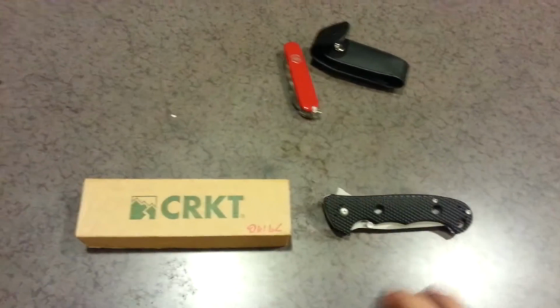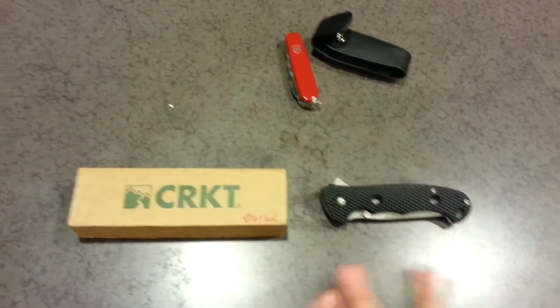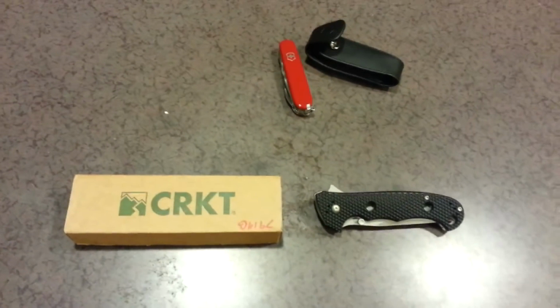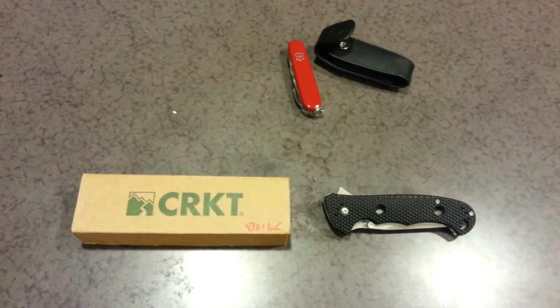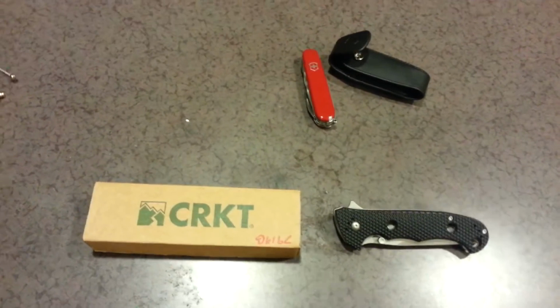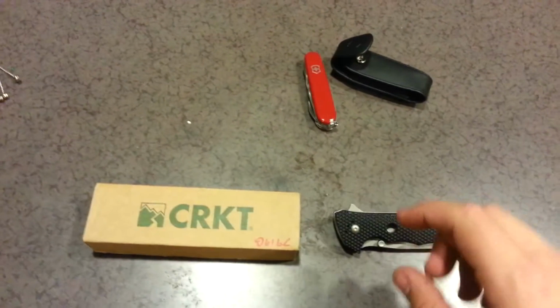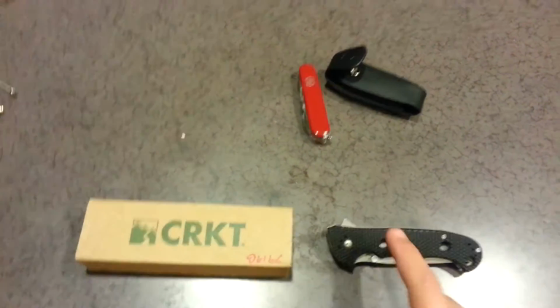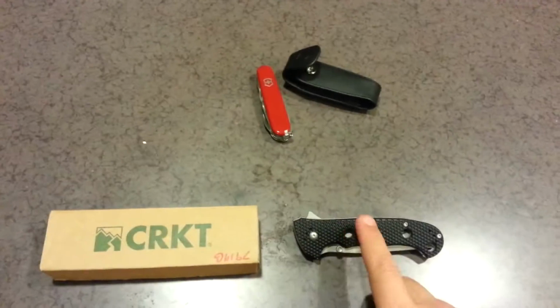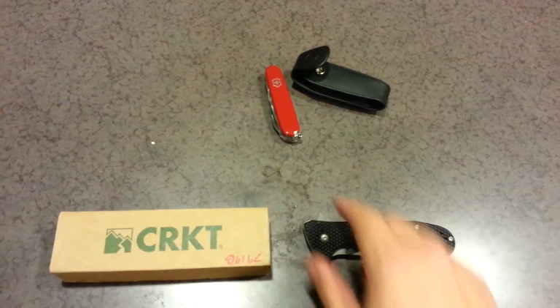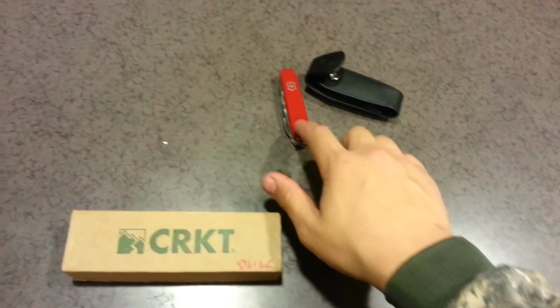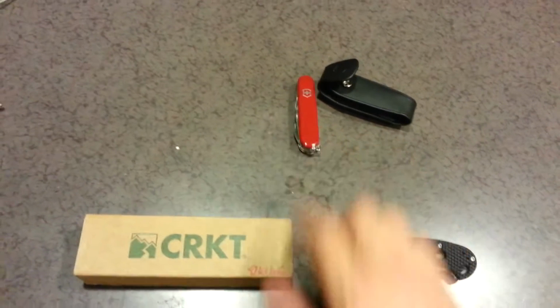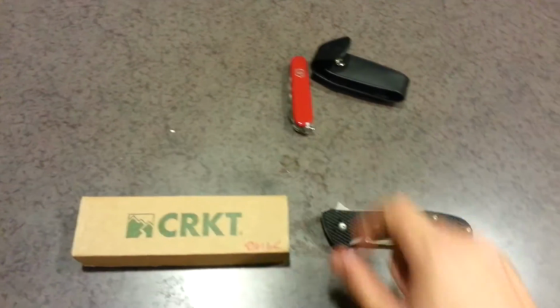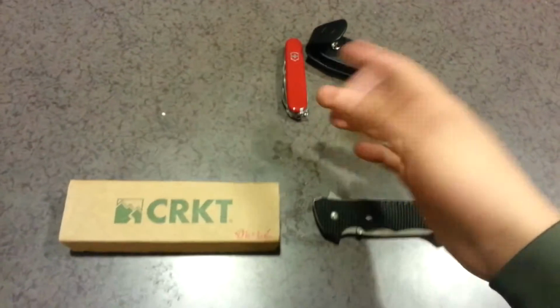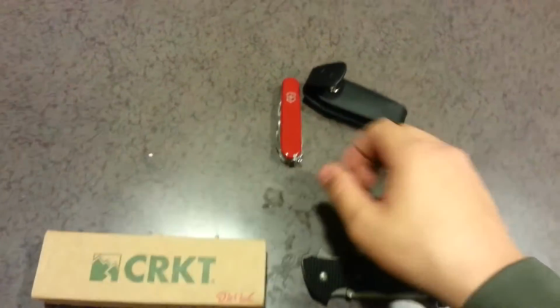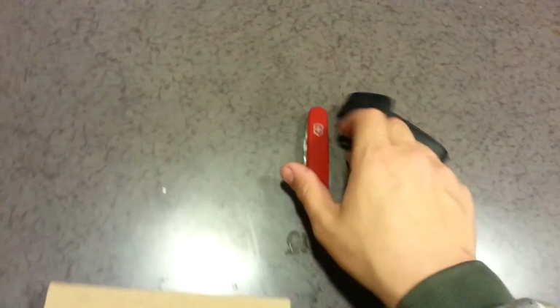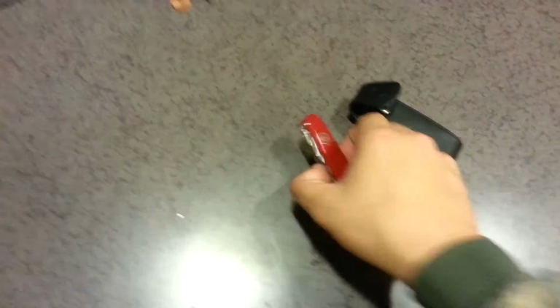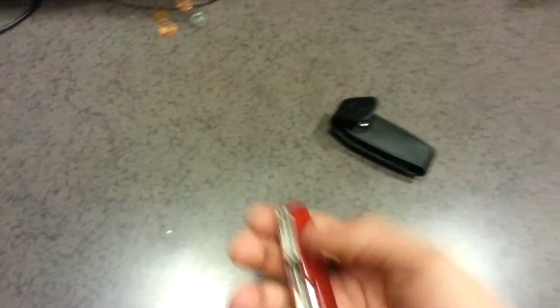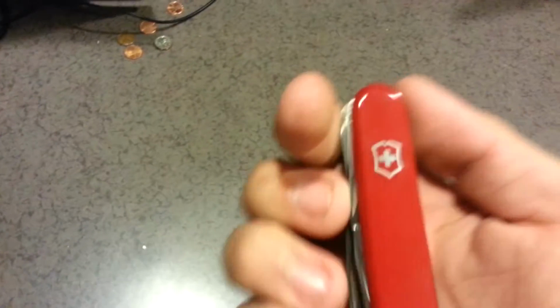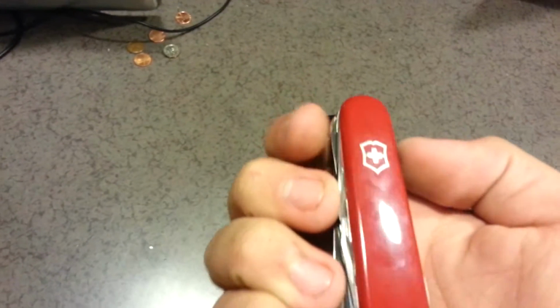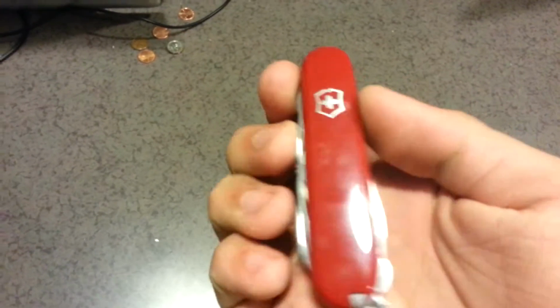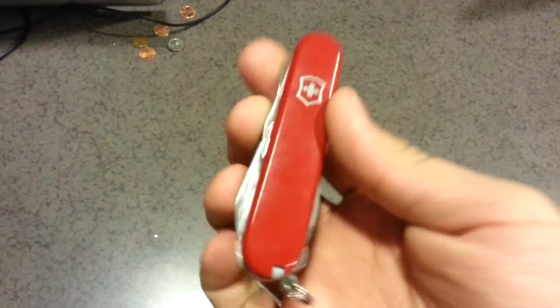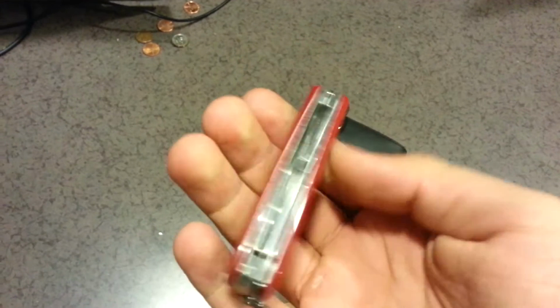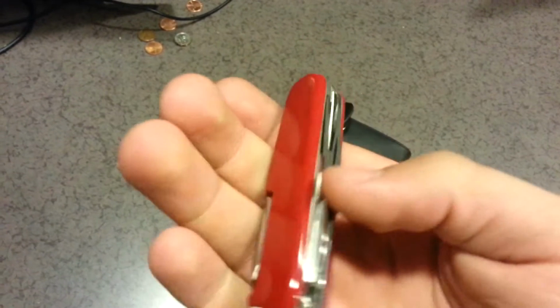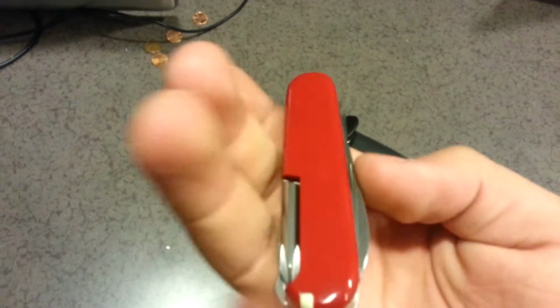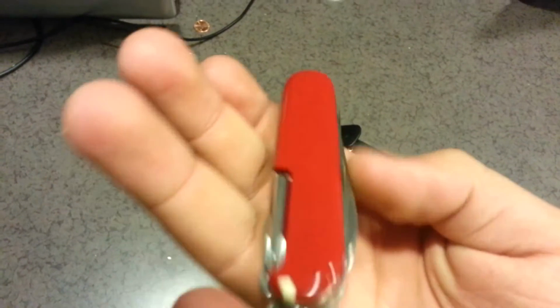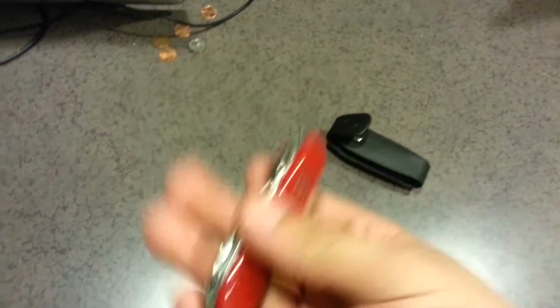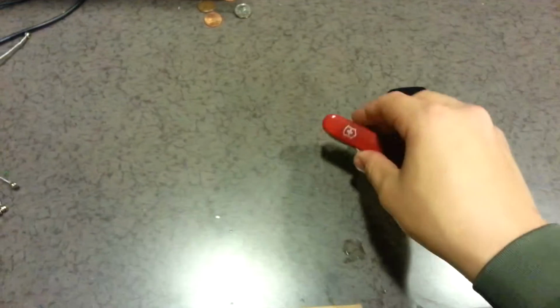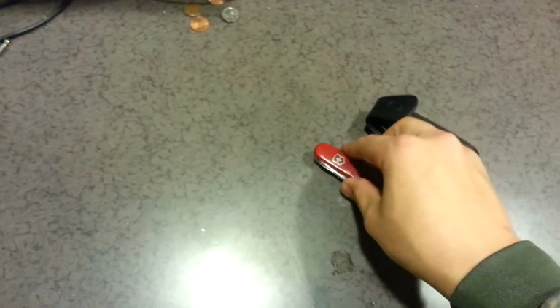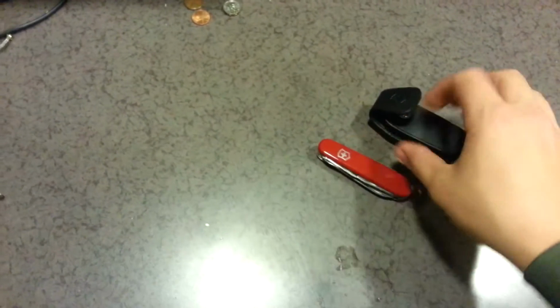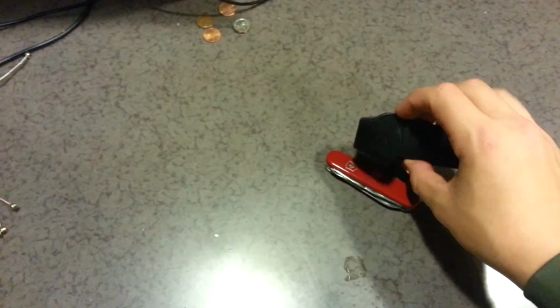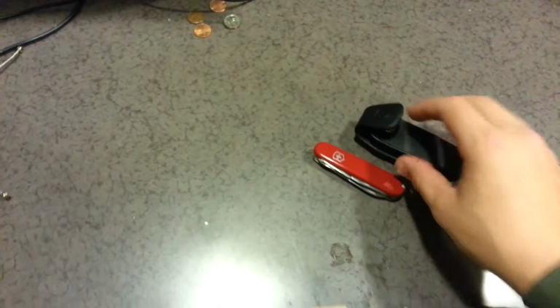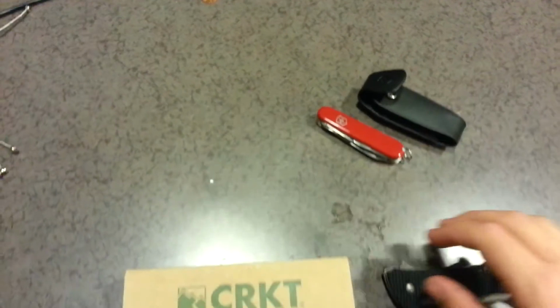Just recently I picked up a couple of knives. This one I bought, and this one was a gift, because yesterday was my birthday, and my girlfriend got me this — a Swiss Army knife. I think it's the Super Tinkerer, and this is a case that comes with it.